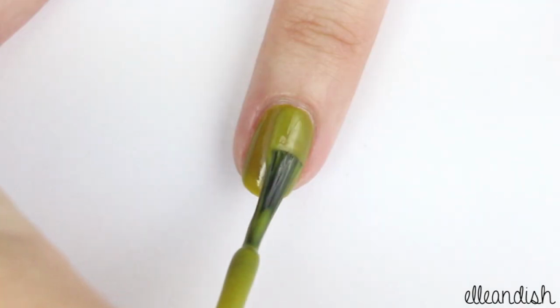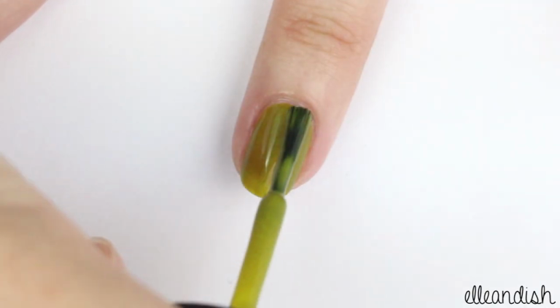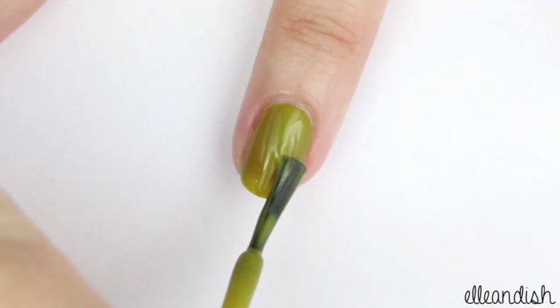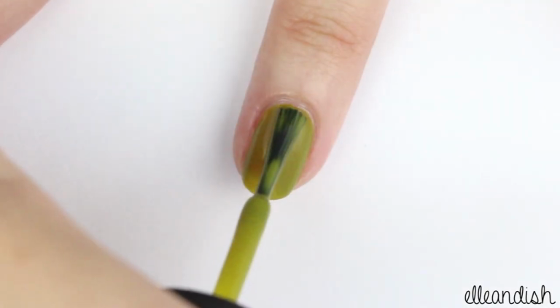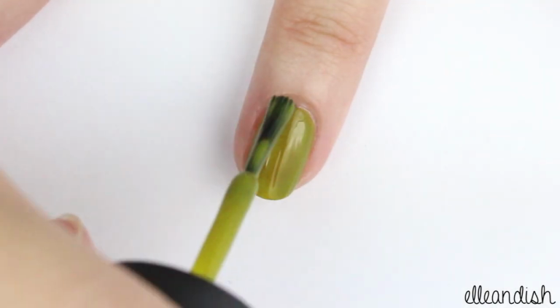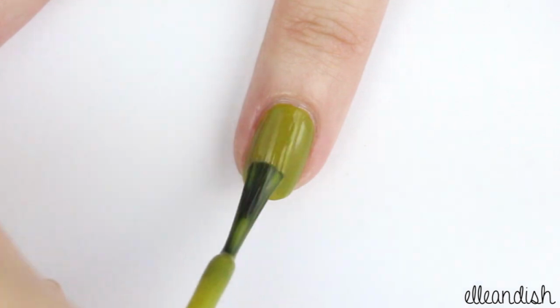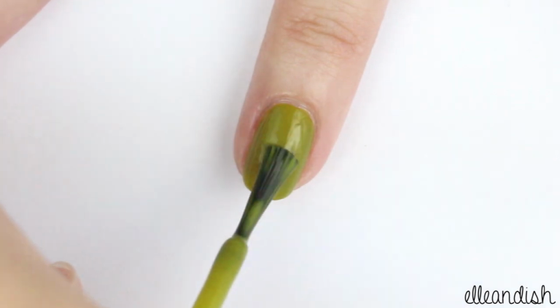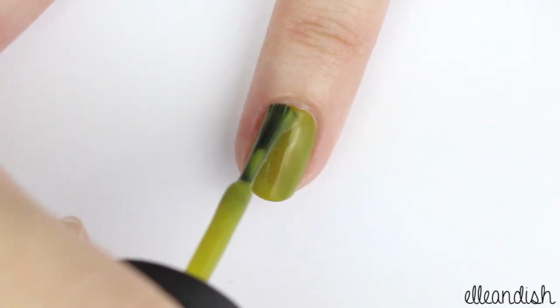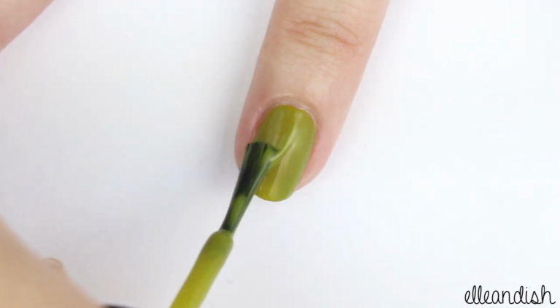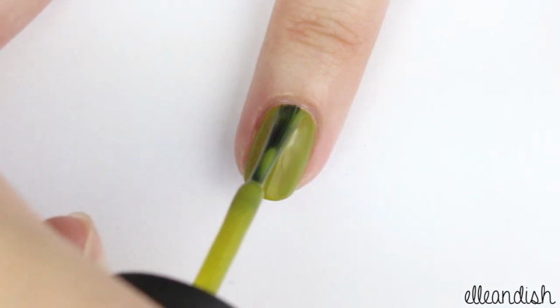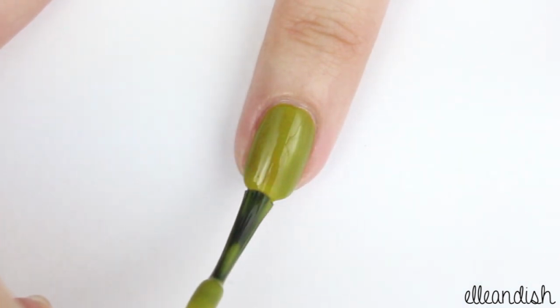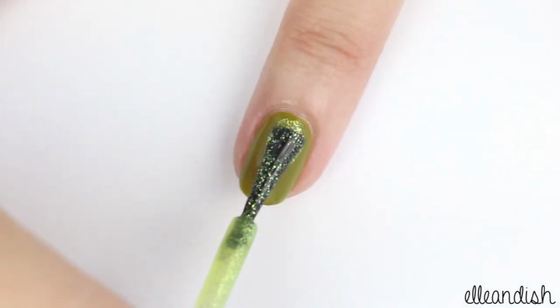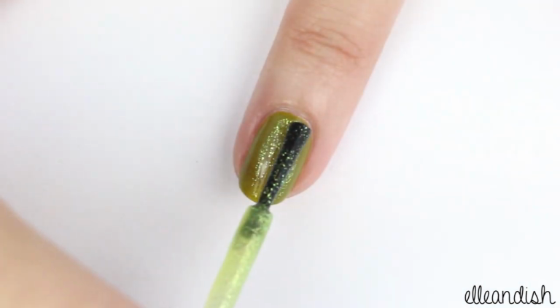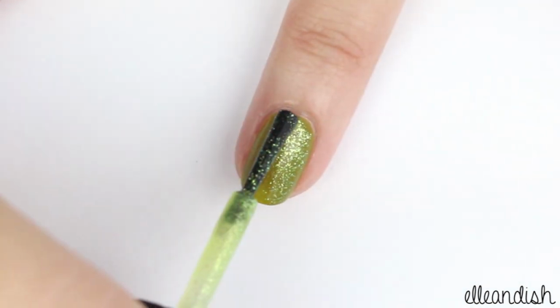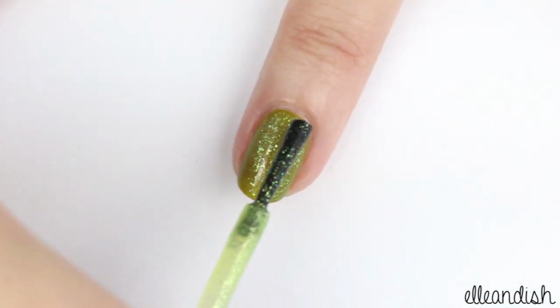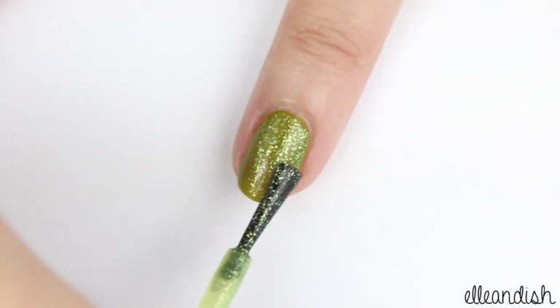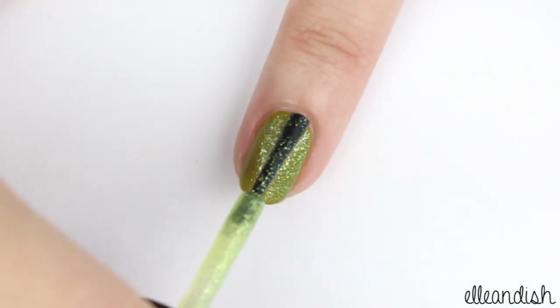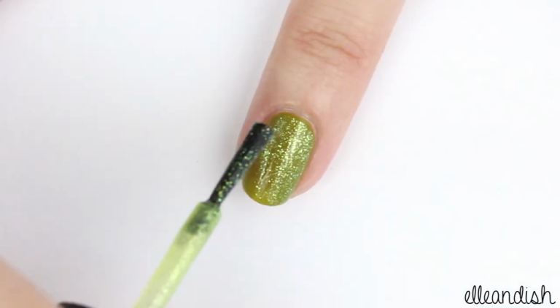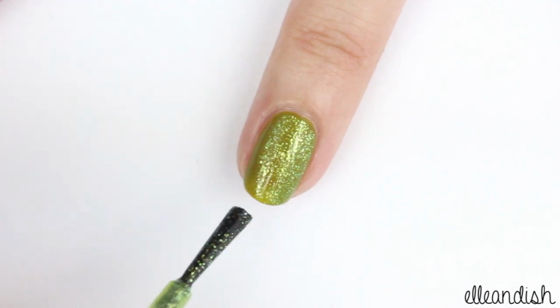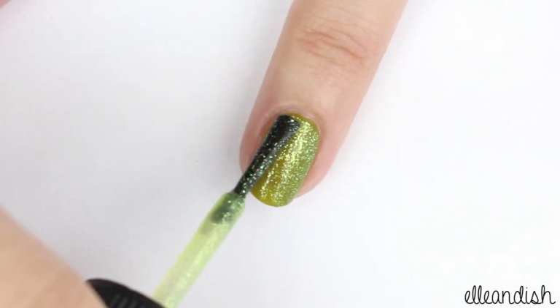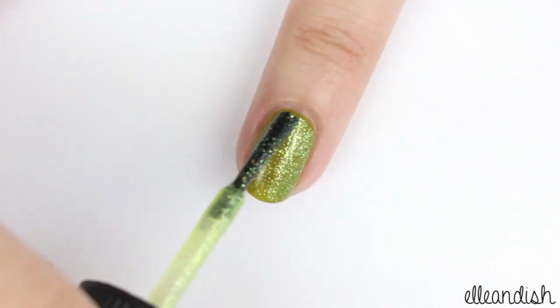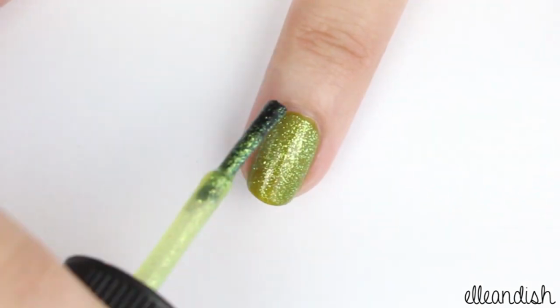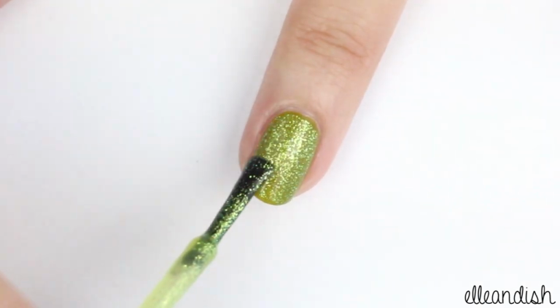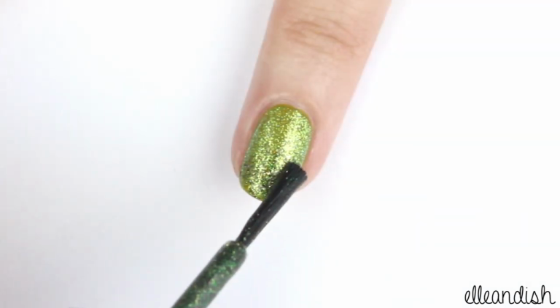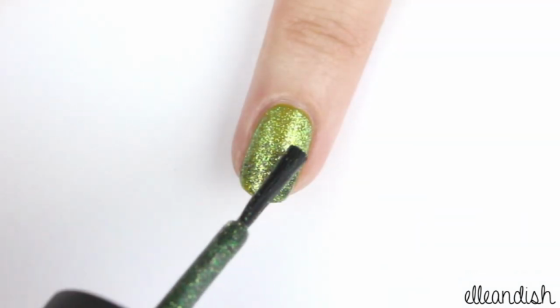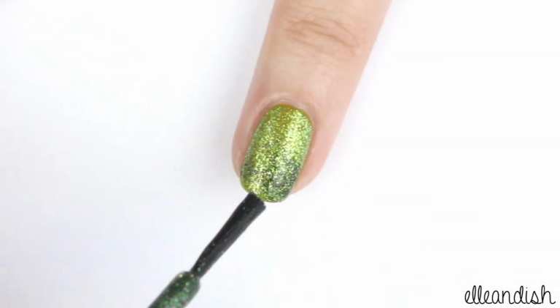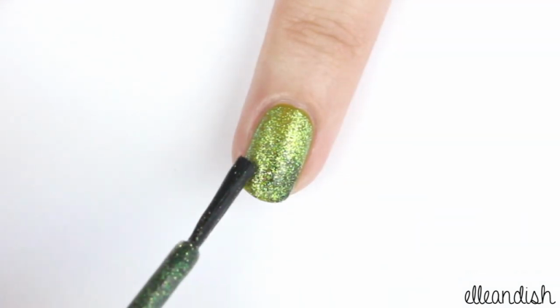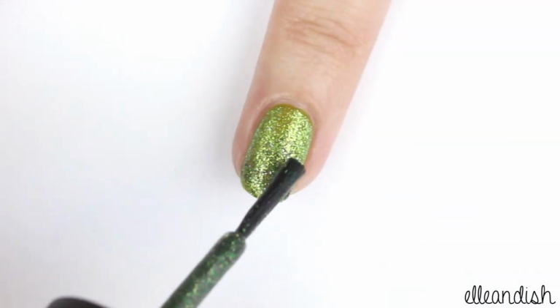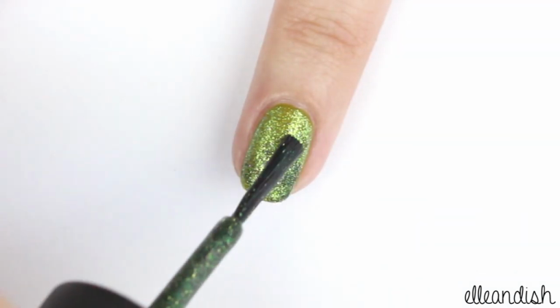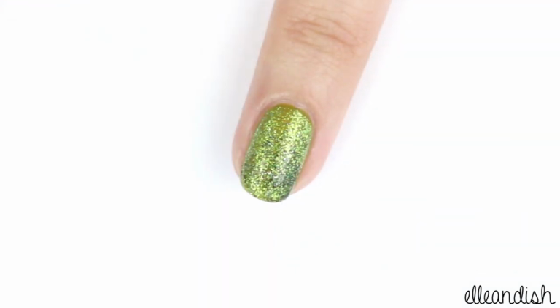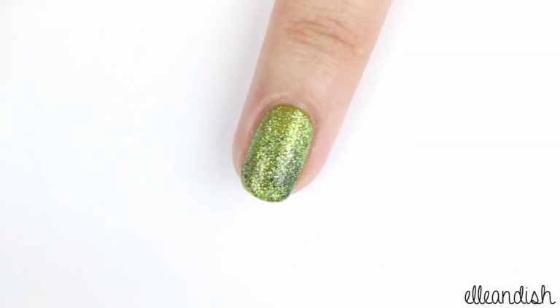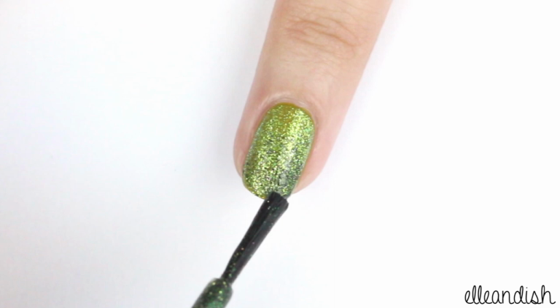Paint the ring finger with green polish, then add the light green glitter. This is optional, but I added the darker green glitter to make a gradient effect.